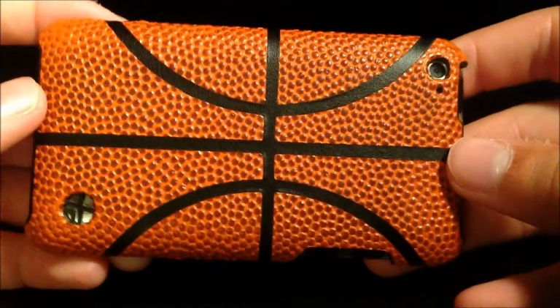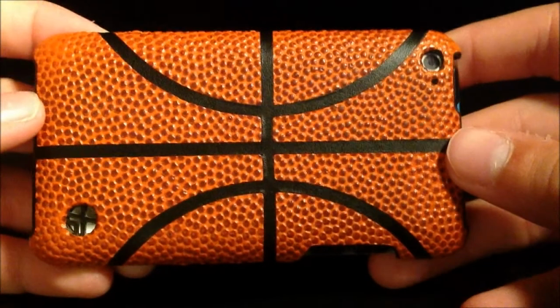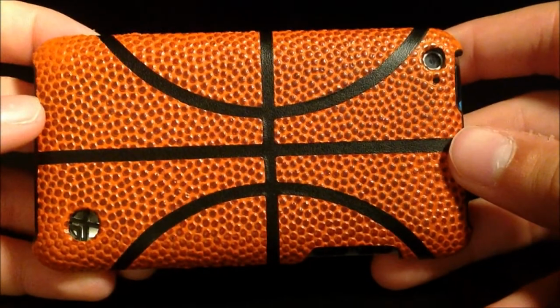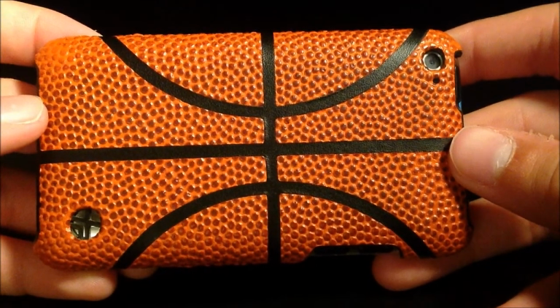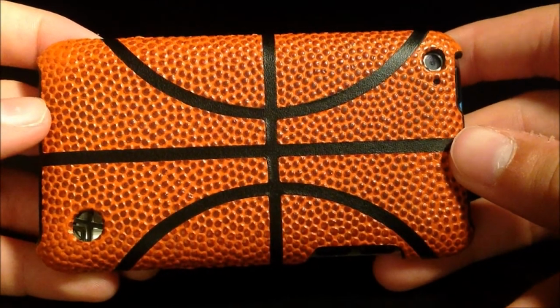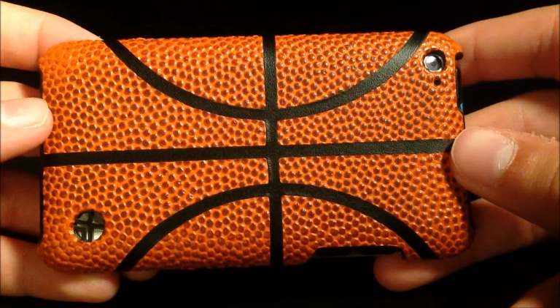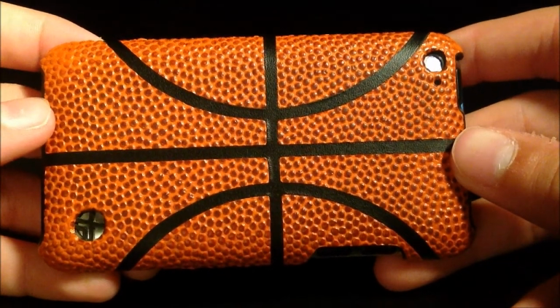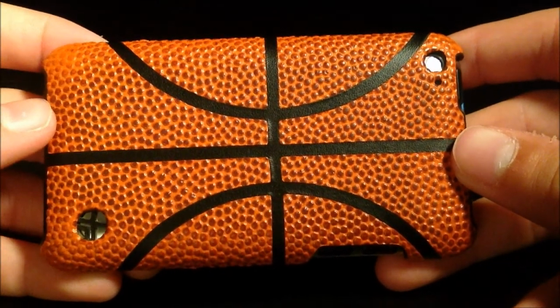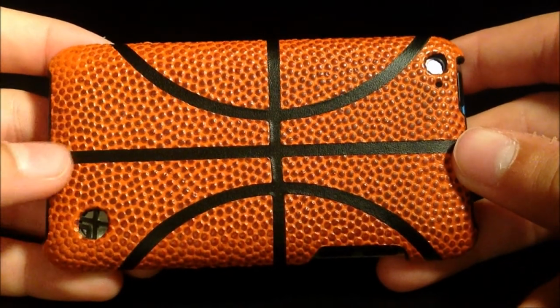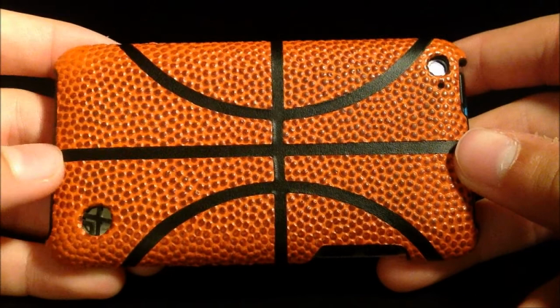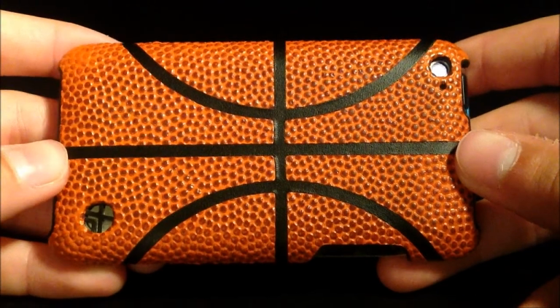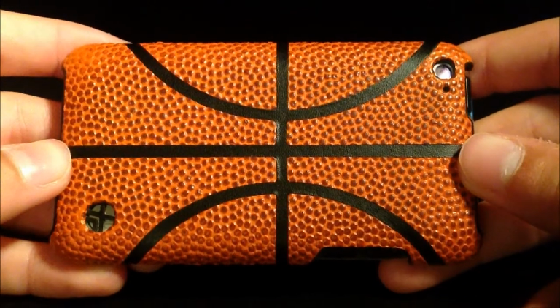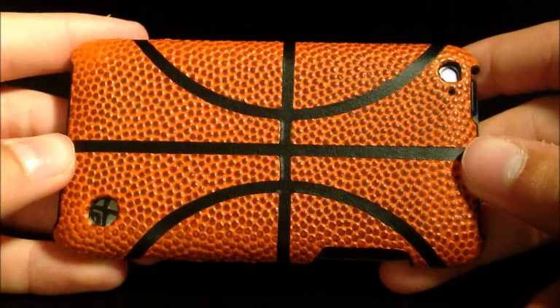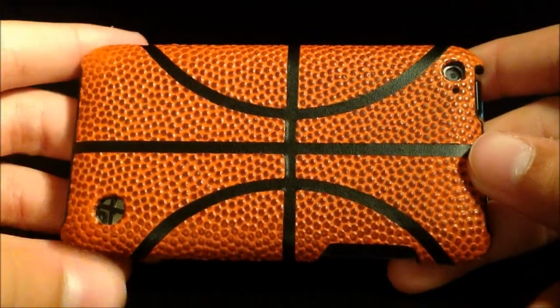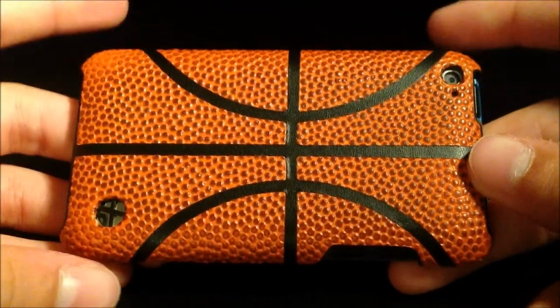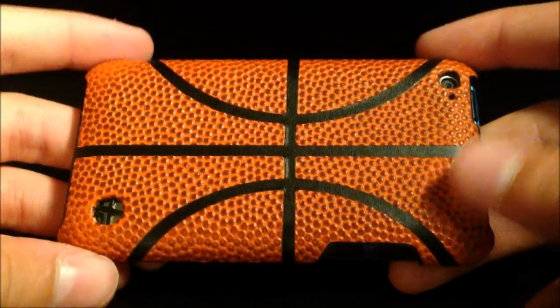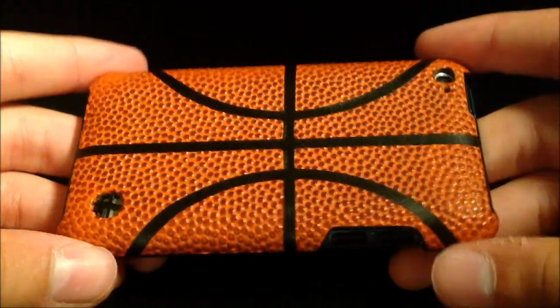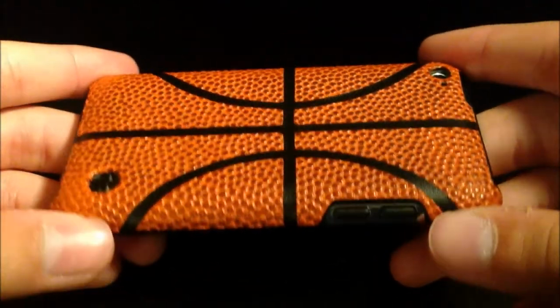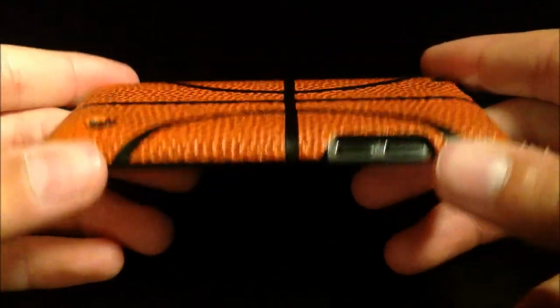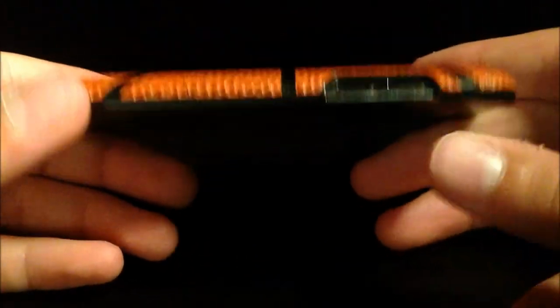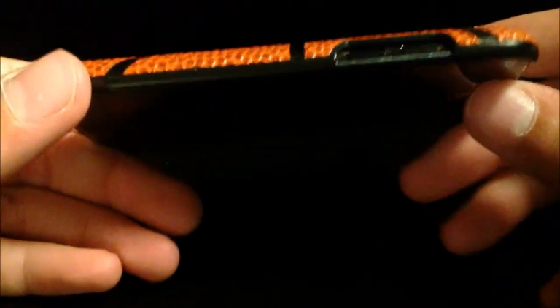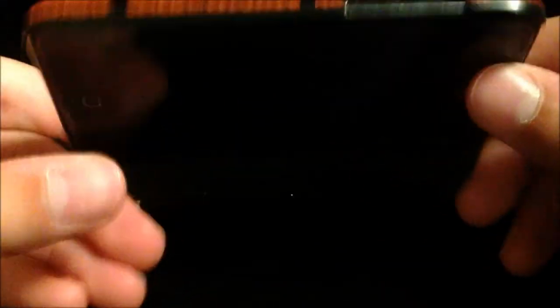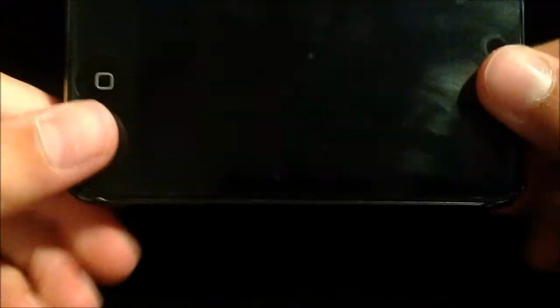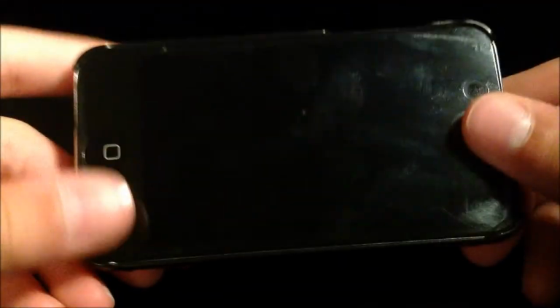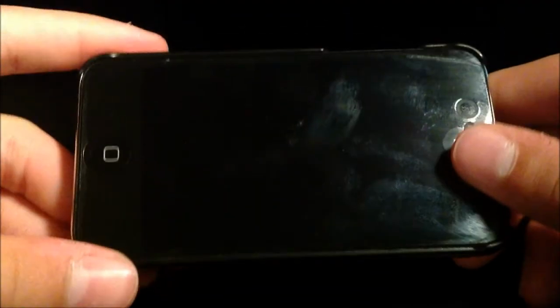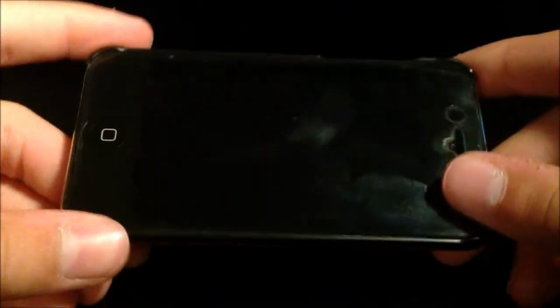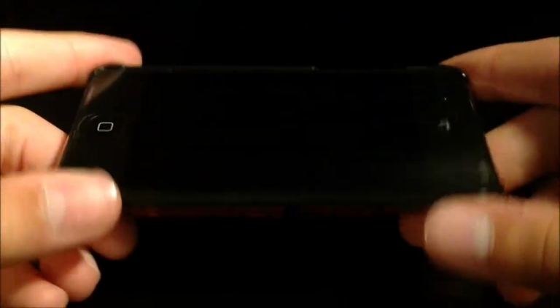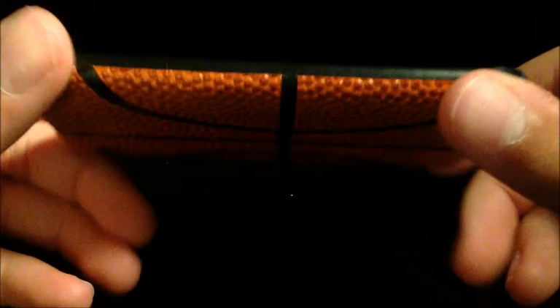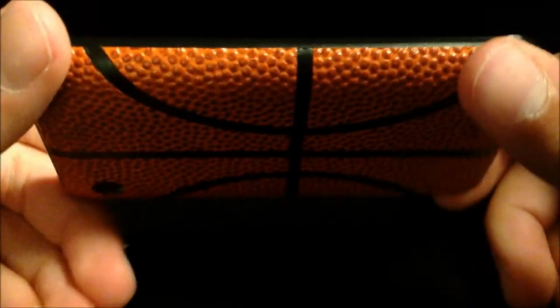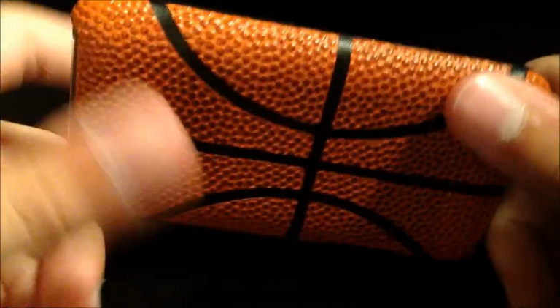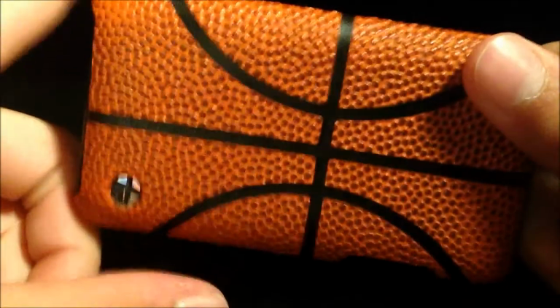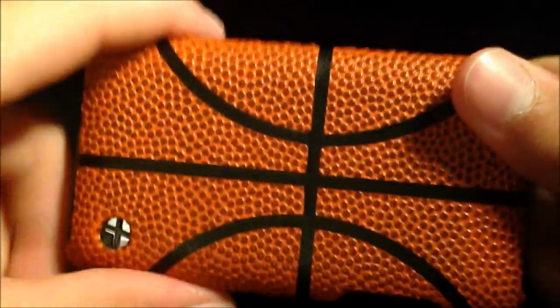What's up, YouTube? This is Epically Tech, and today I have a review of the Trexta Sports Series Basketball Case for the iPod Touch 4th Generation.